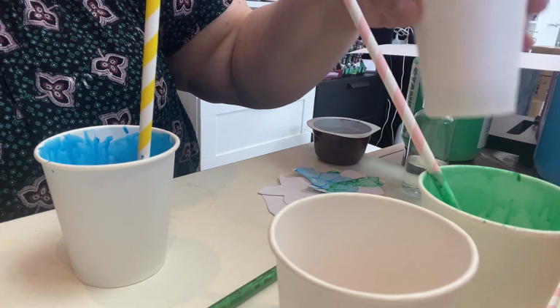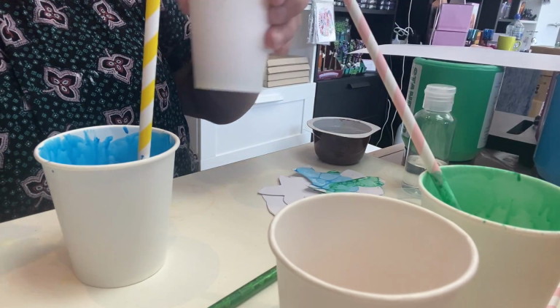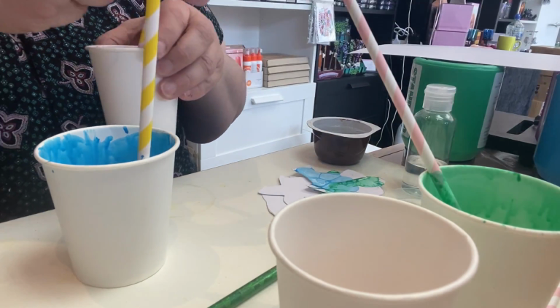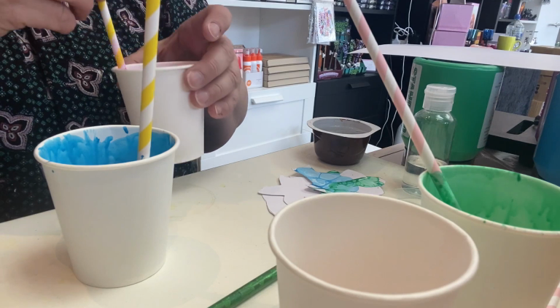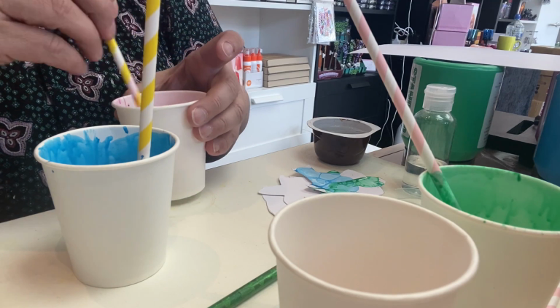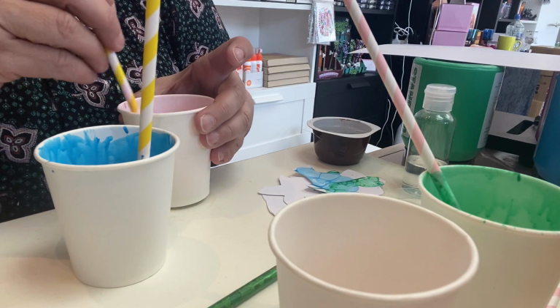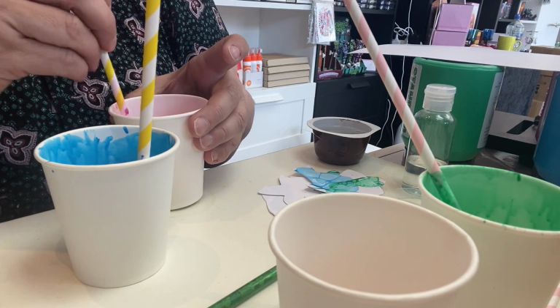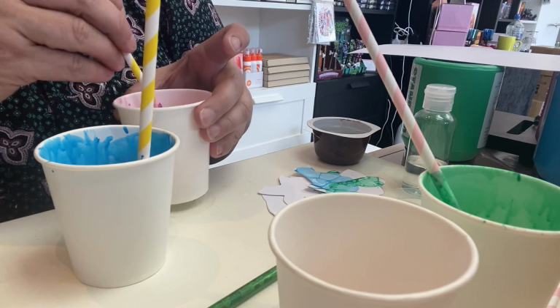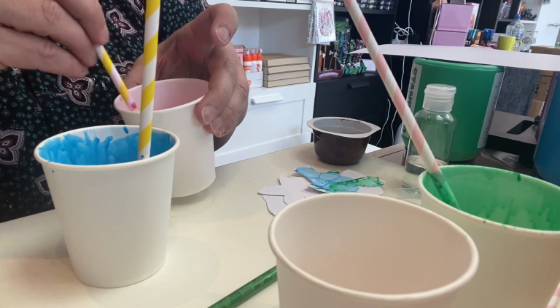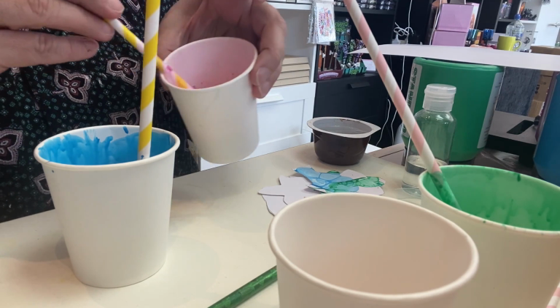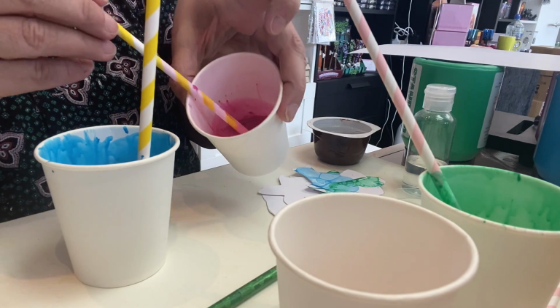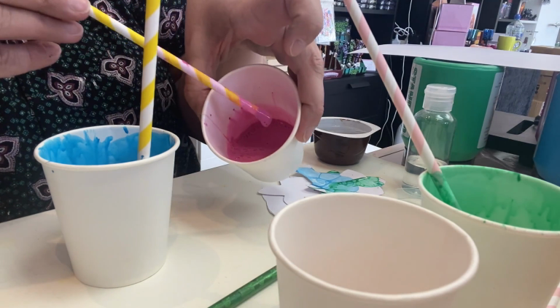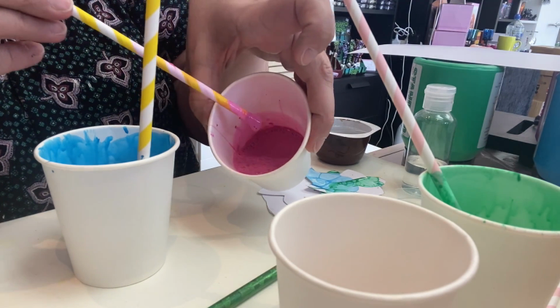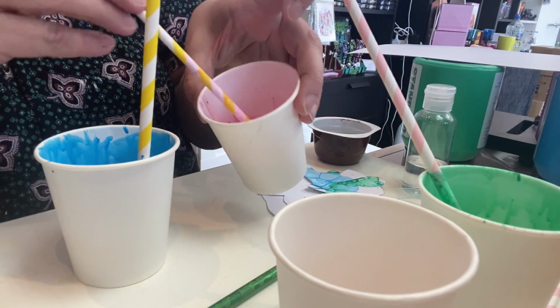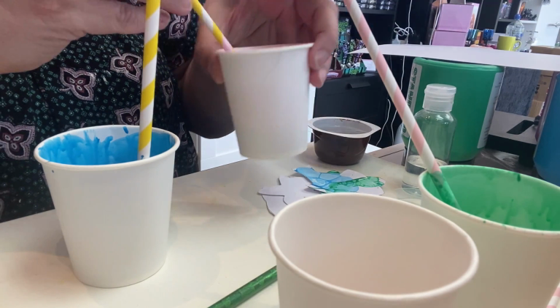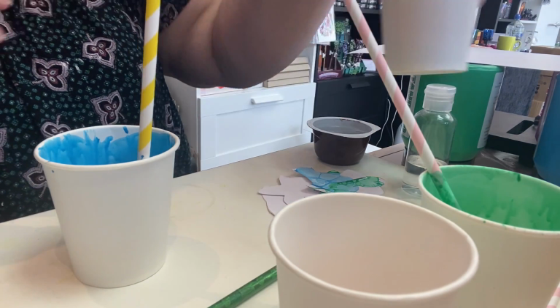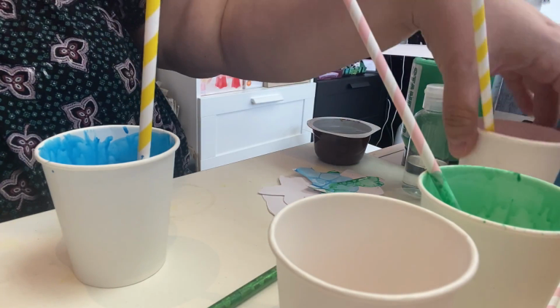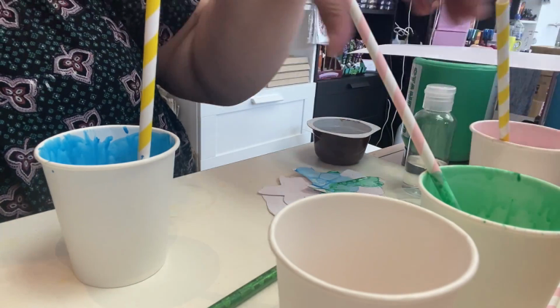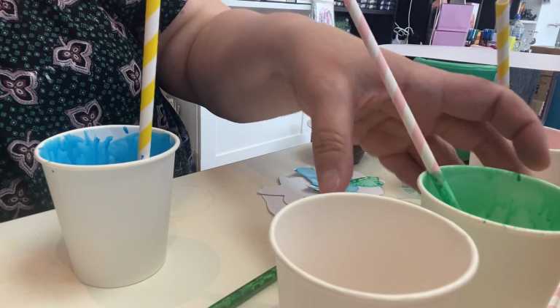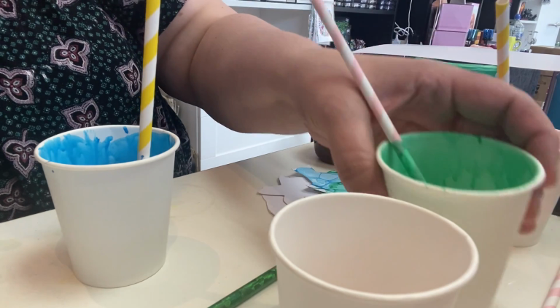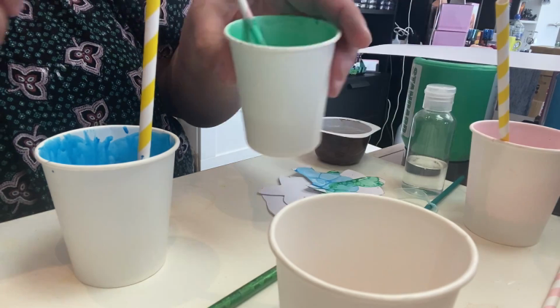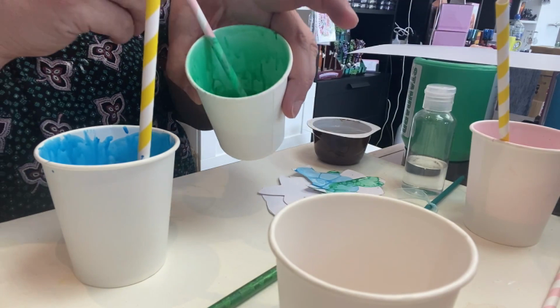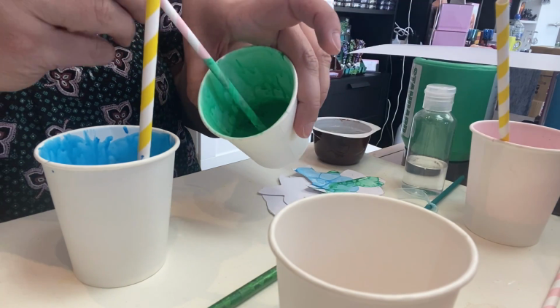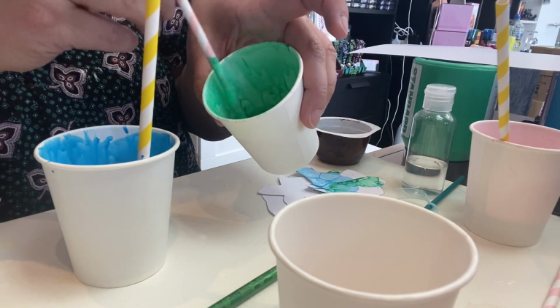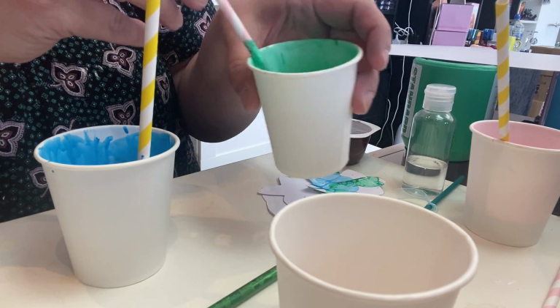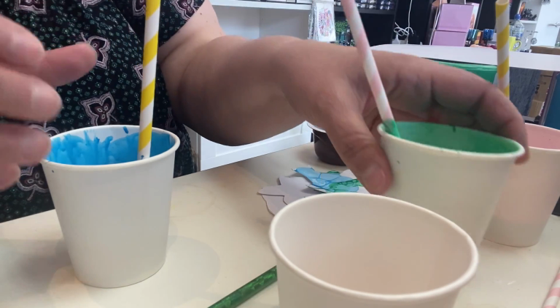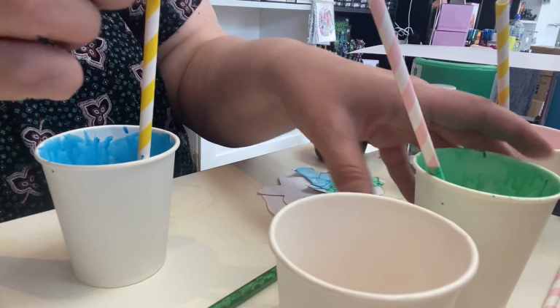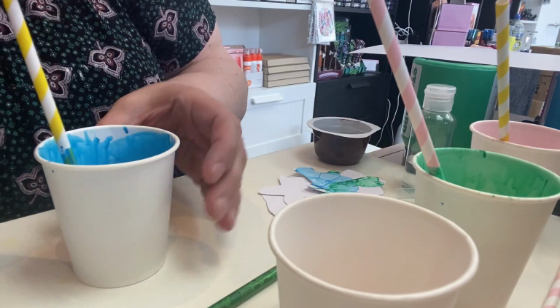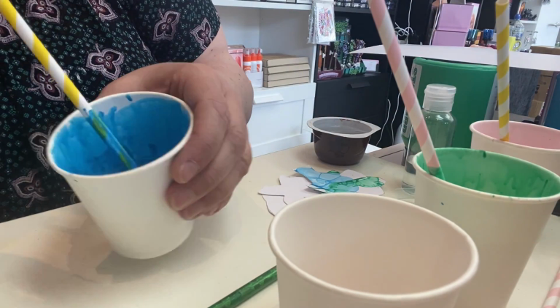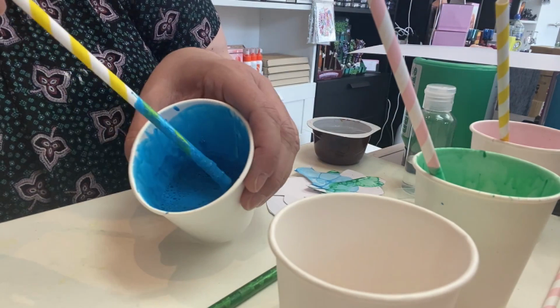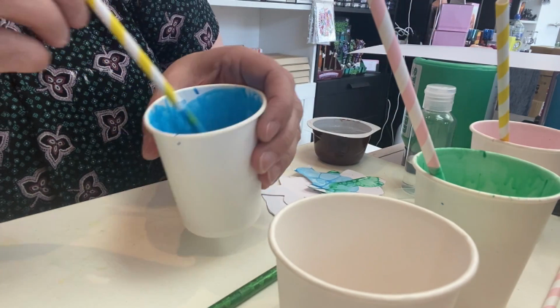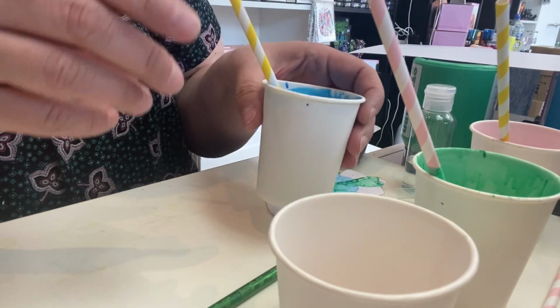I've pre-mixed these paints already. As you can see, we've got our nice pink, we've got our green ready, and we've got our blue paint as well.